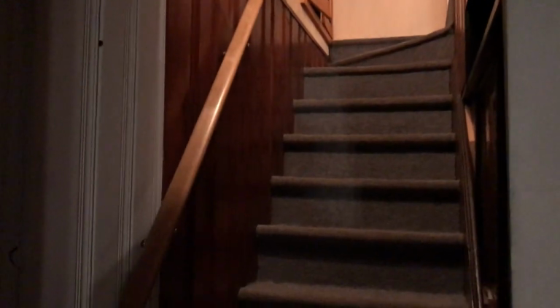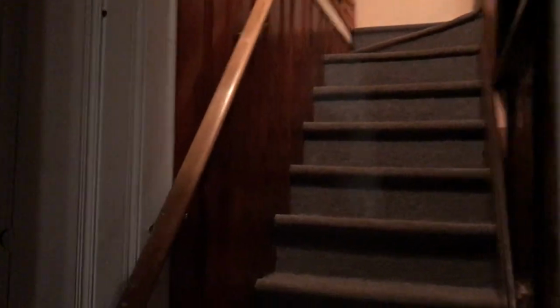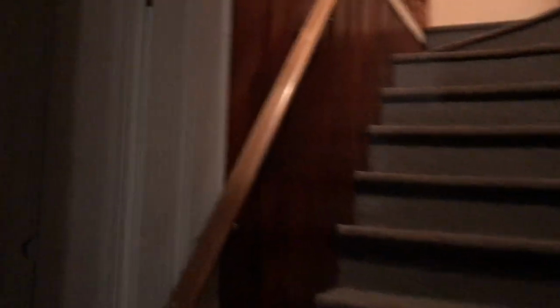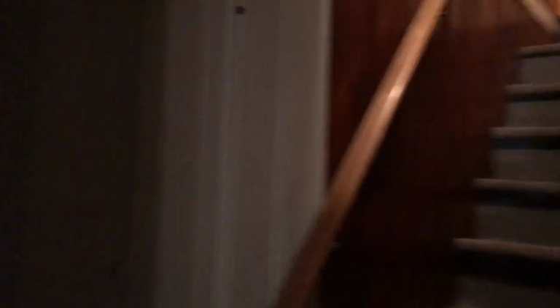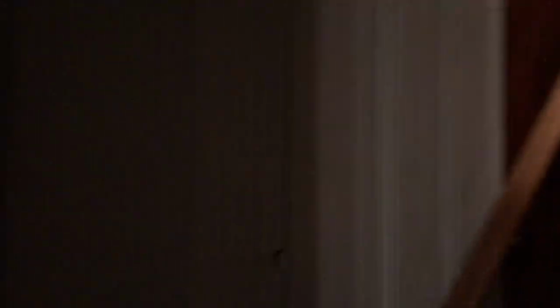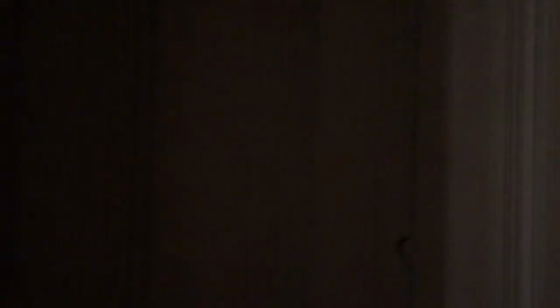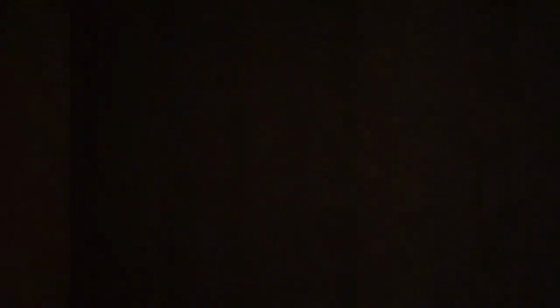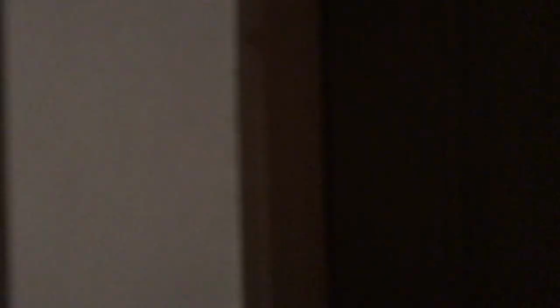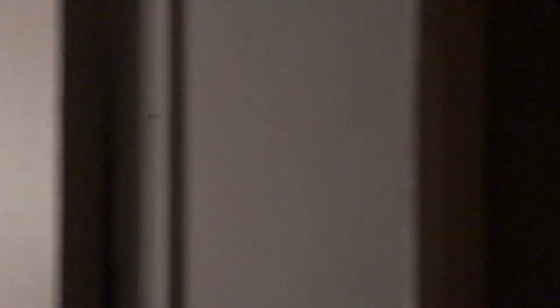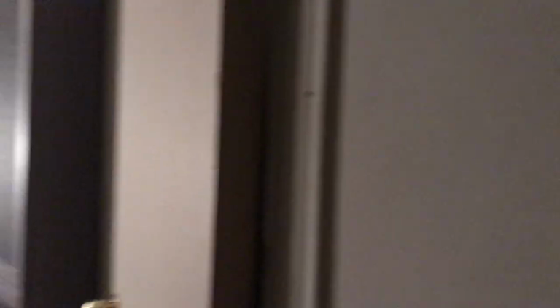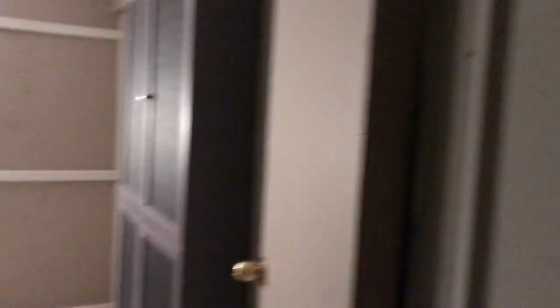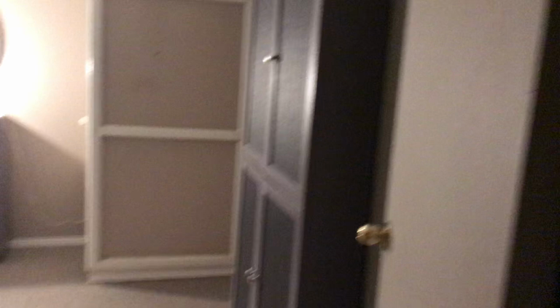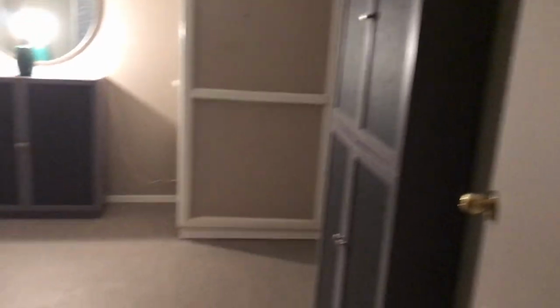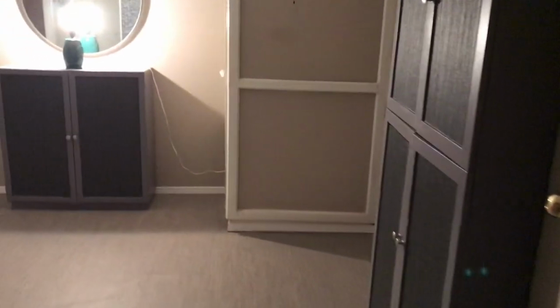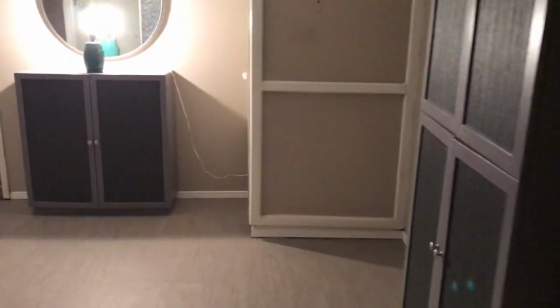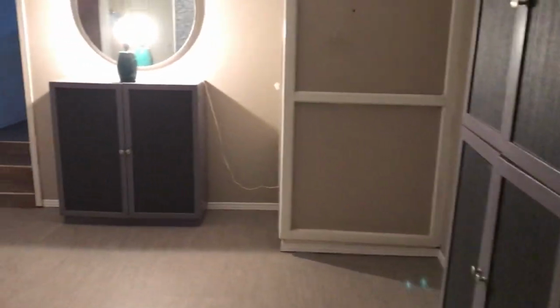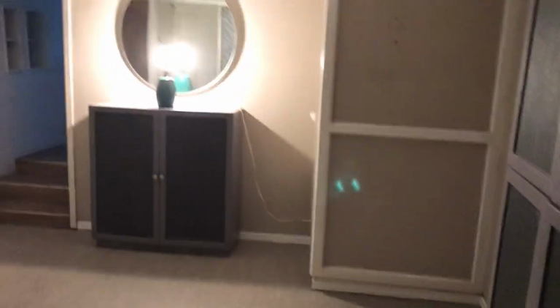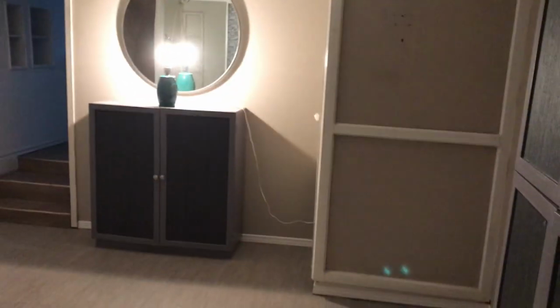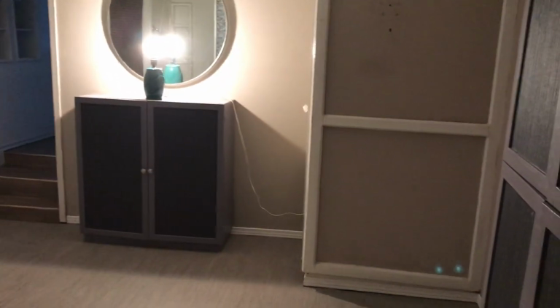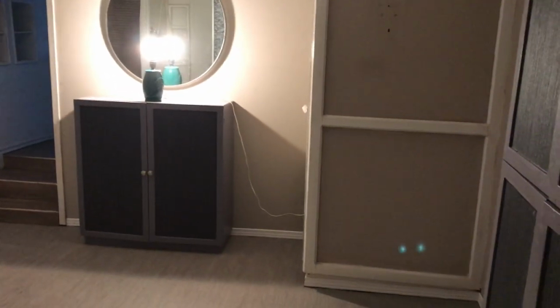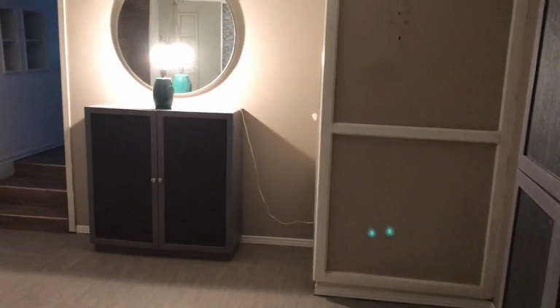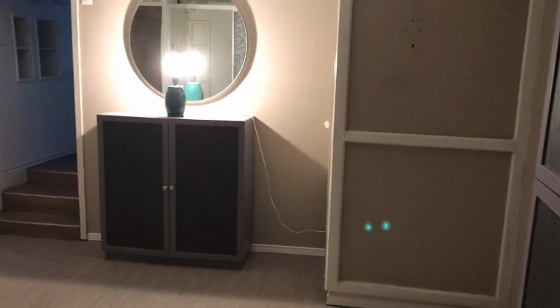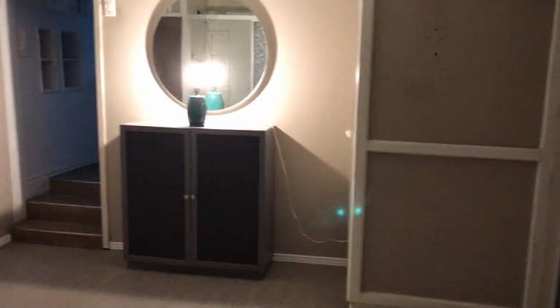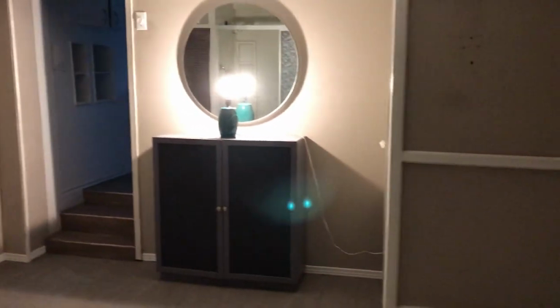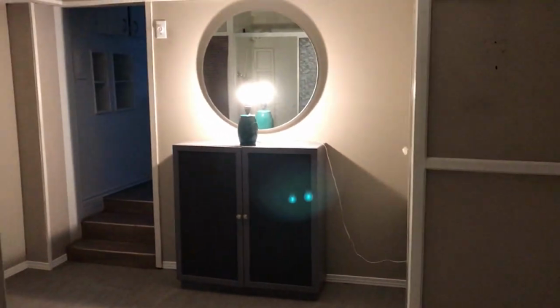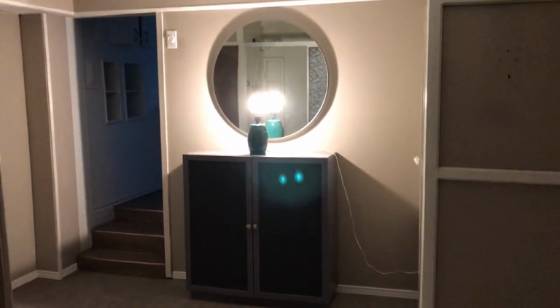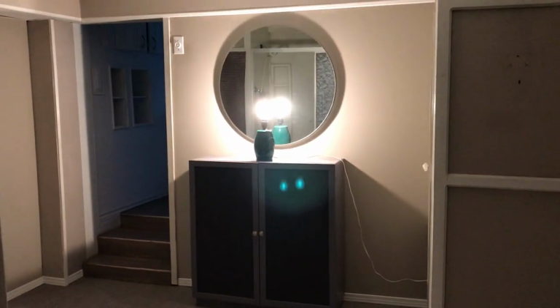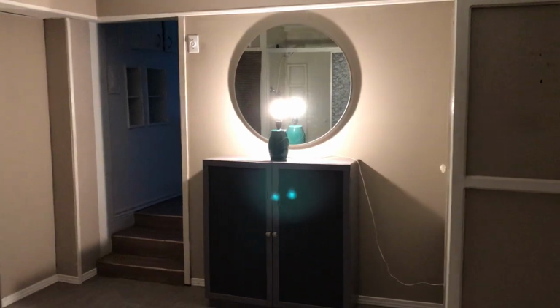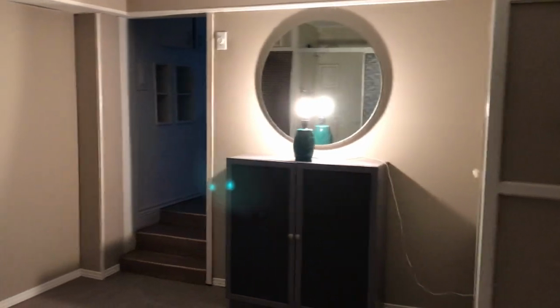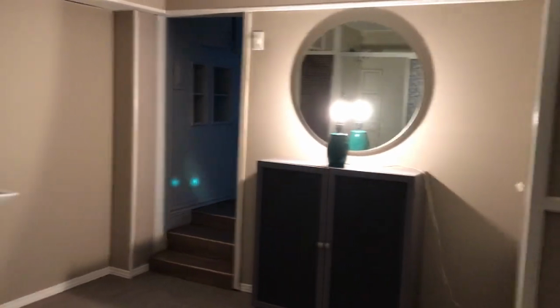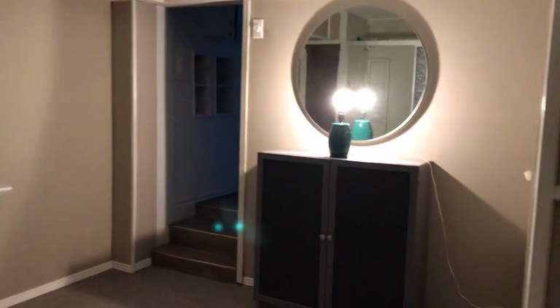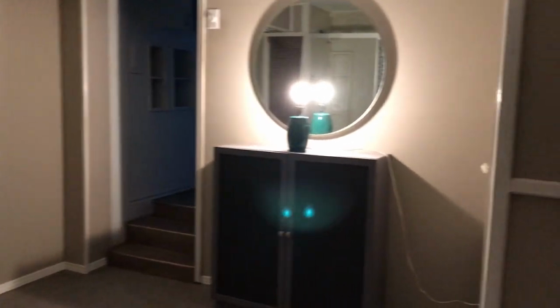If you want to take over the basement and not have an apartment, you can do that easily. This is a large space for a bathroom, but it could also be a number of other things.